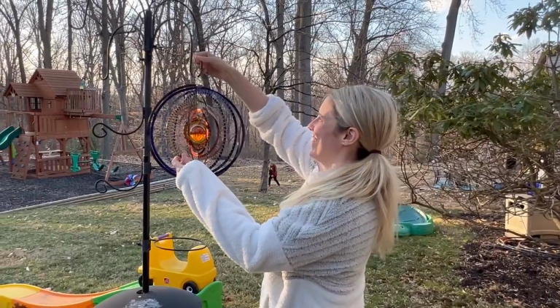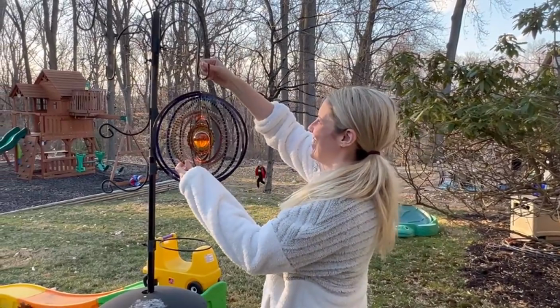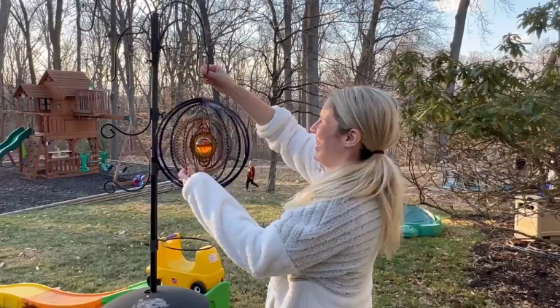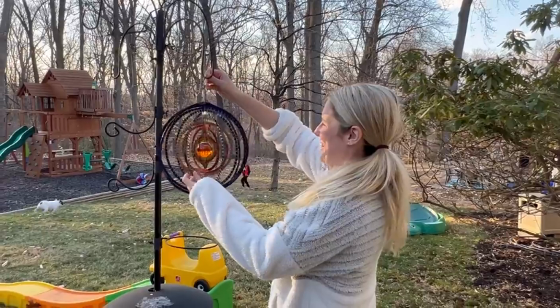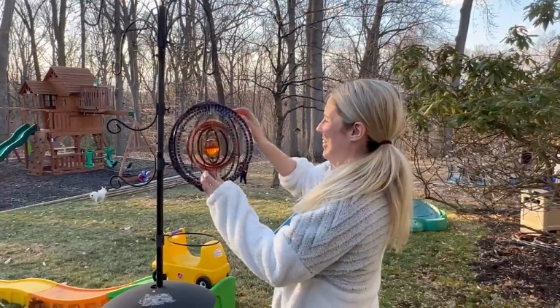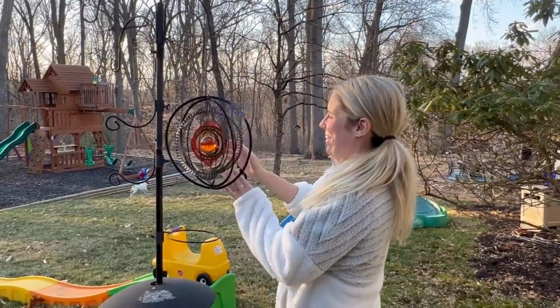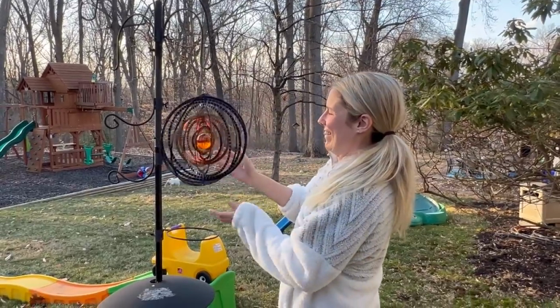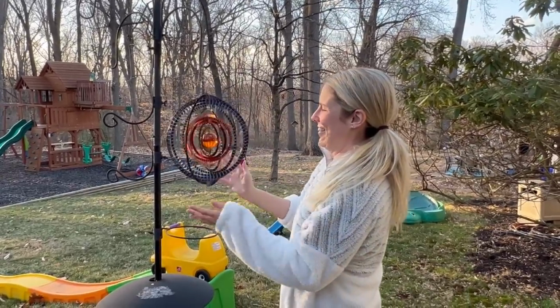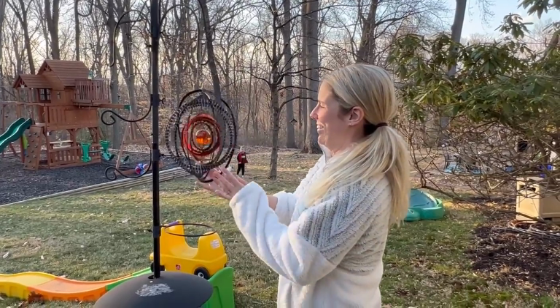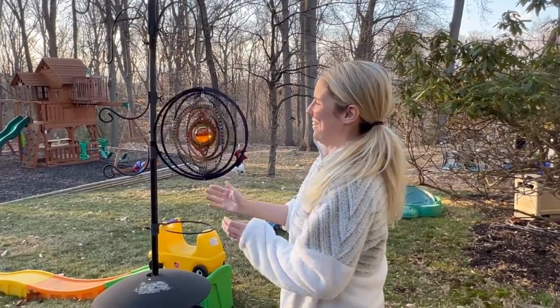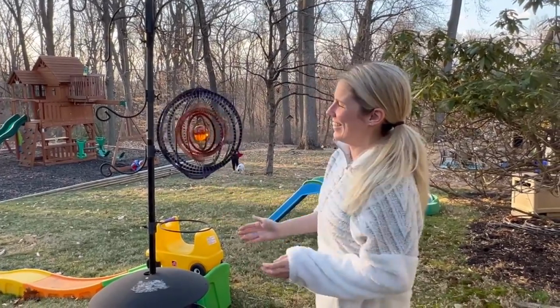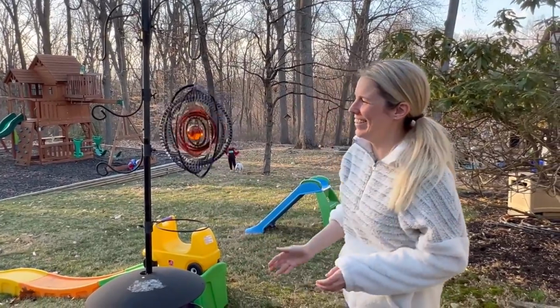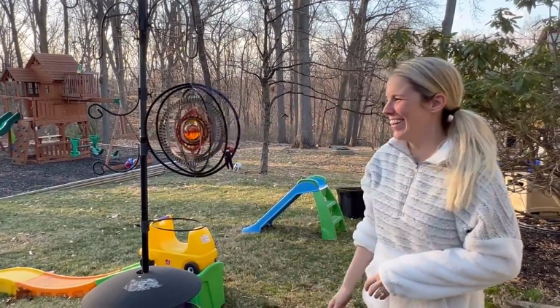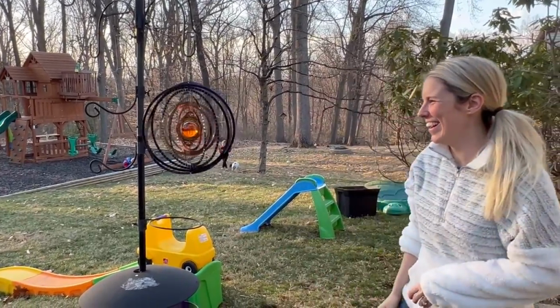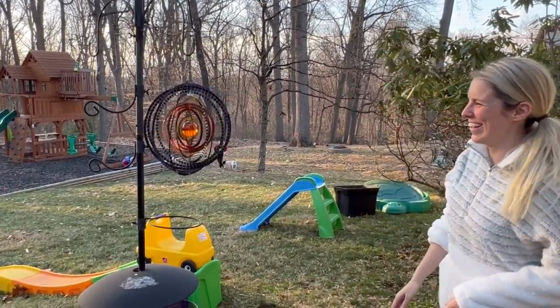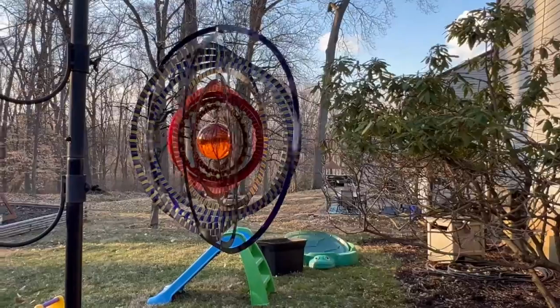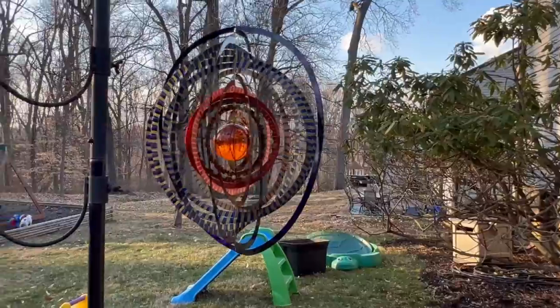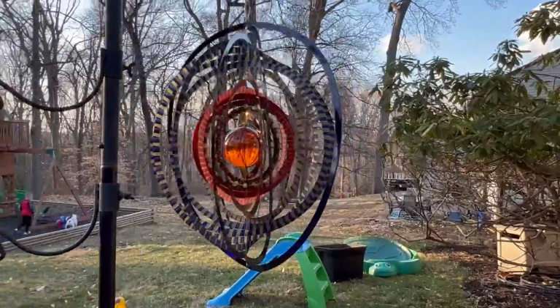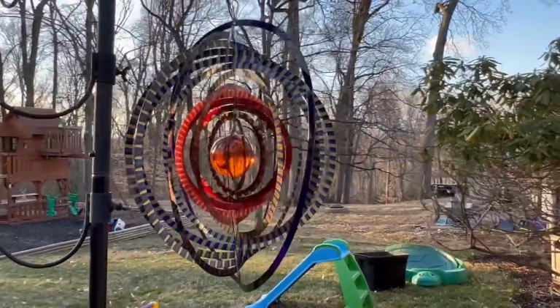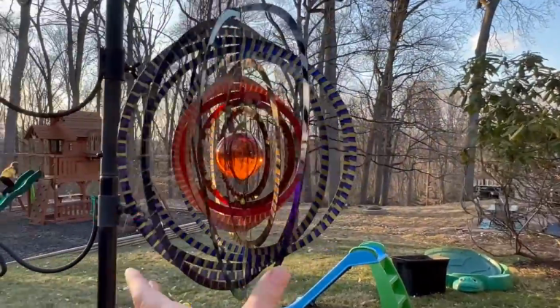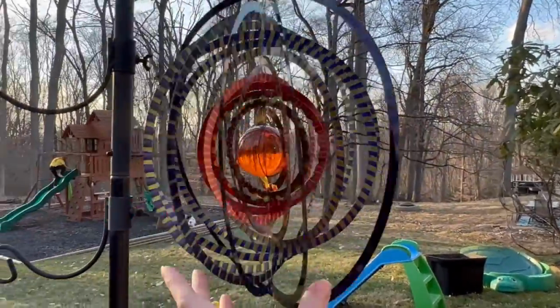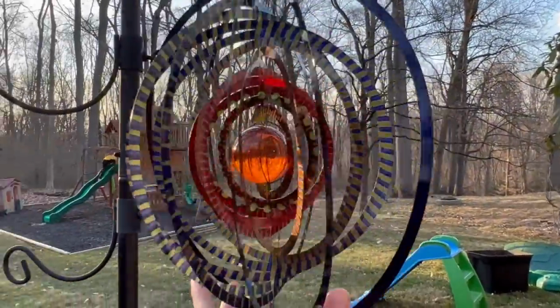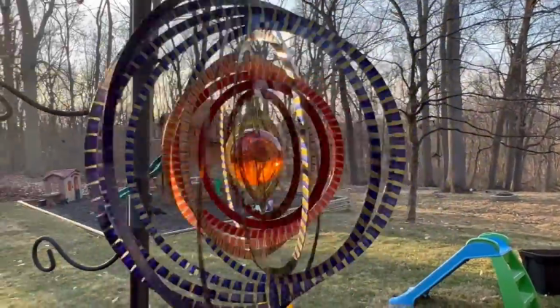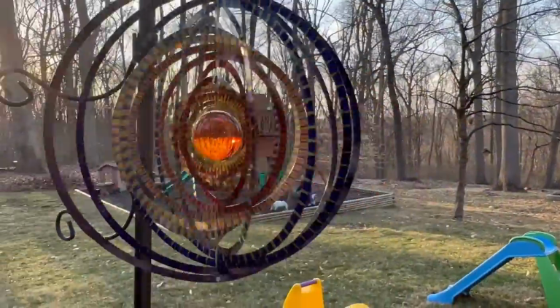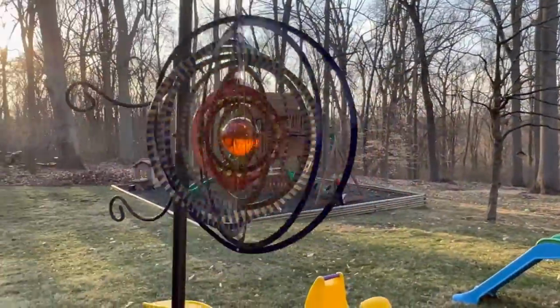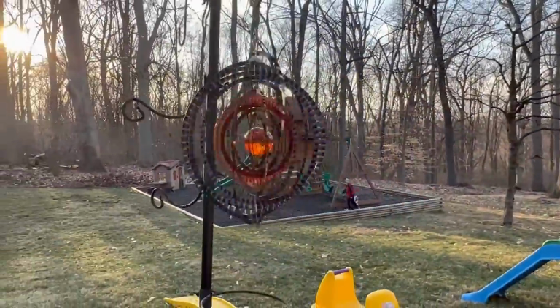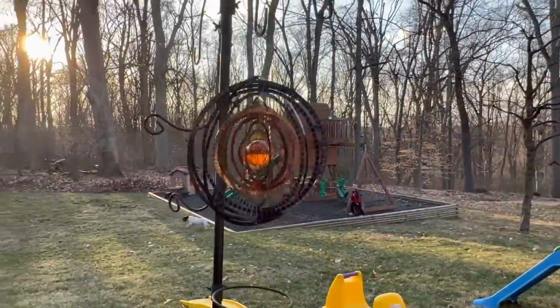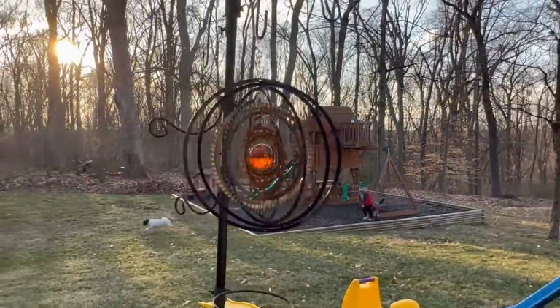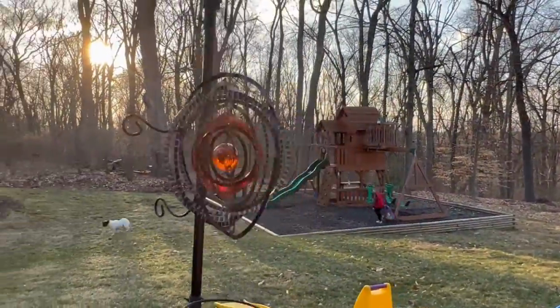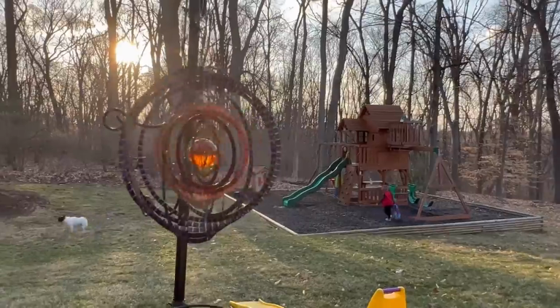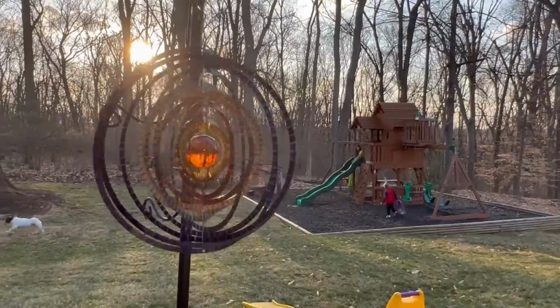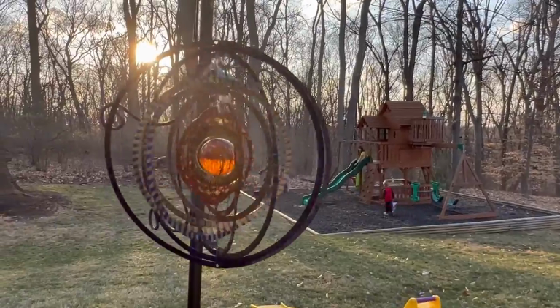For a mesmerizing spin, I love this sunburst pattern and so do my kids. The light hits the ball in the center just right. Go check them out today!